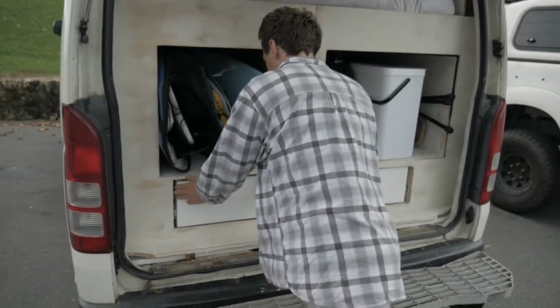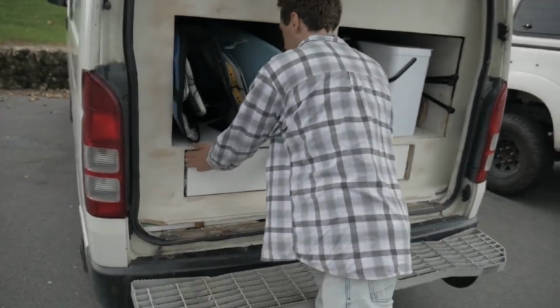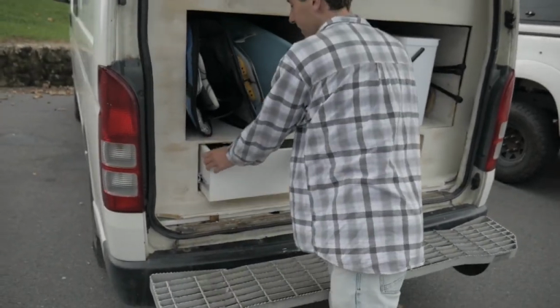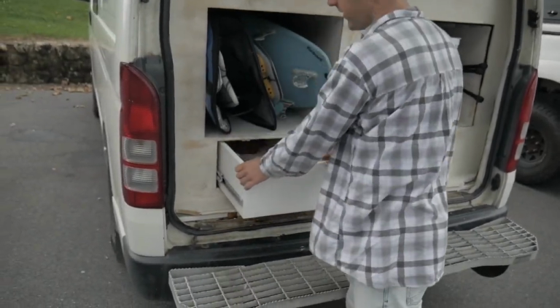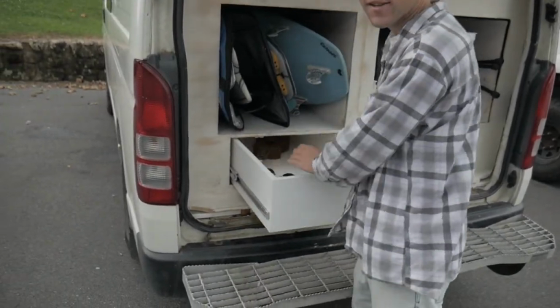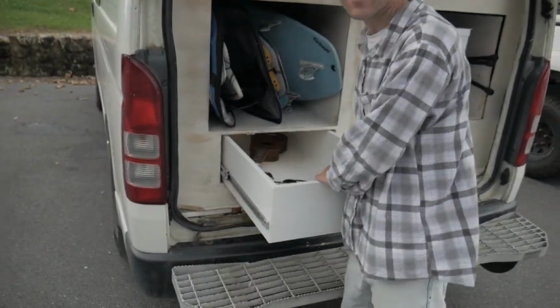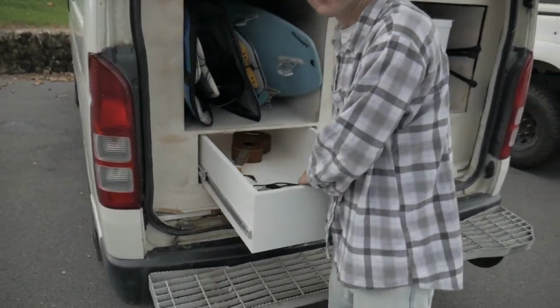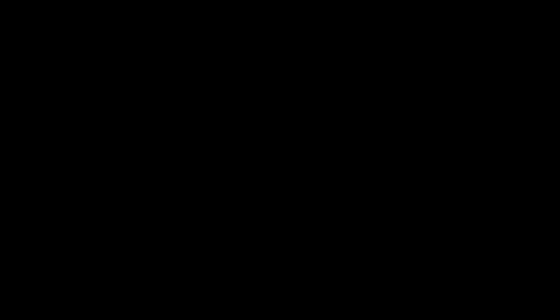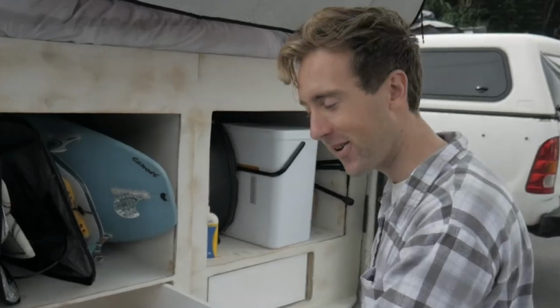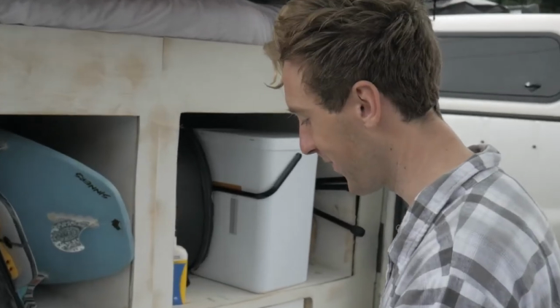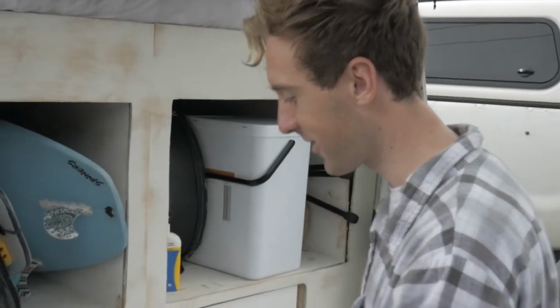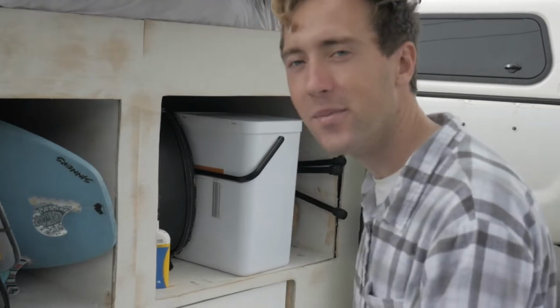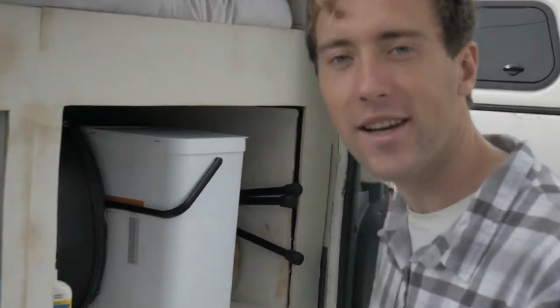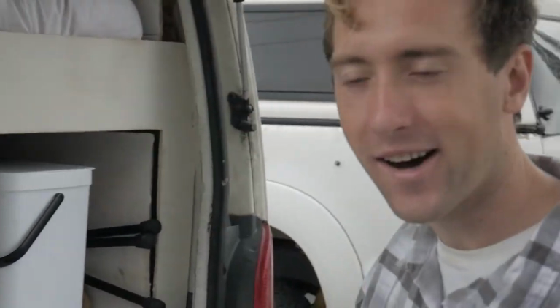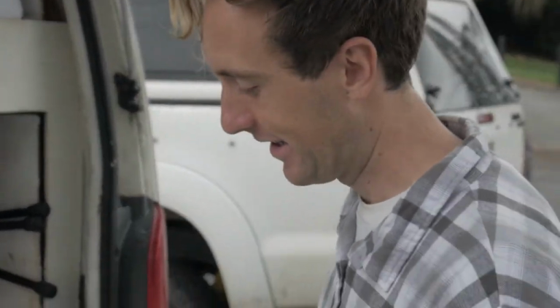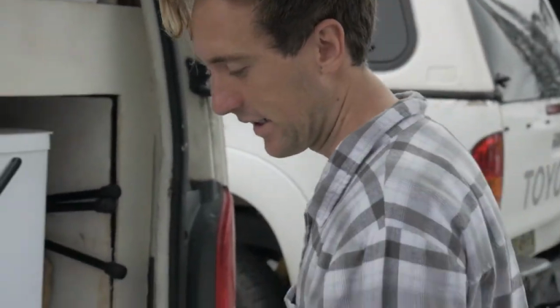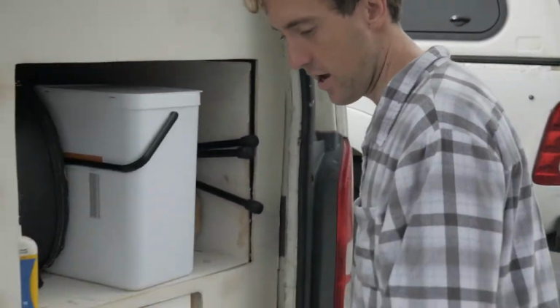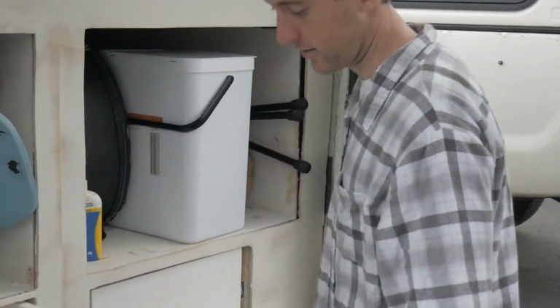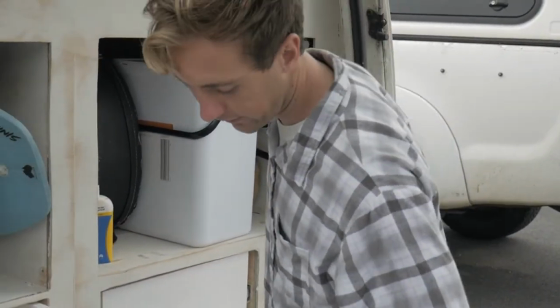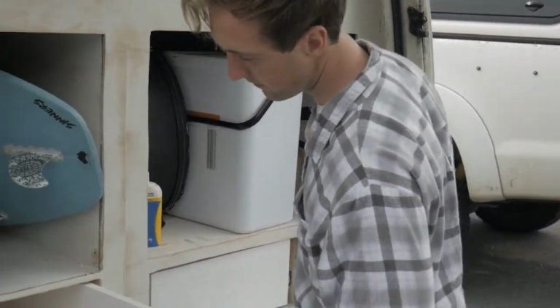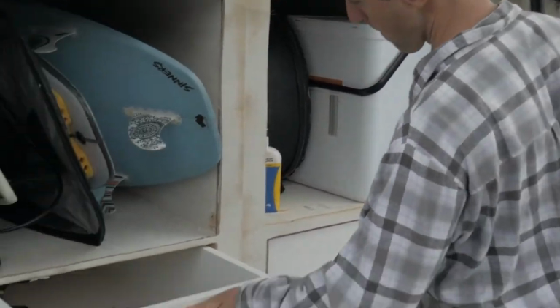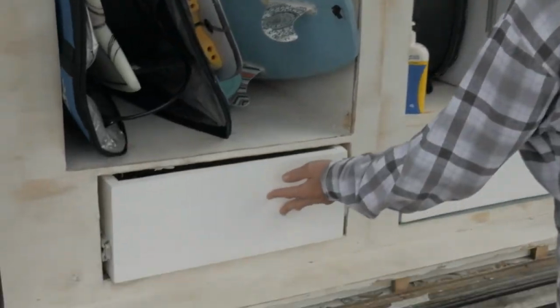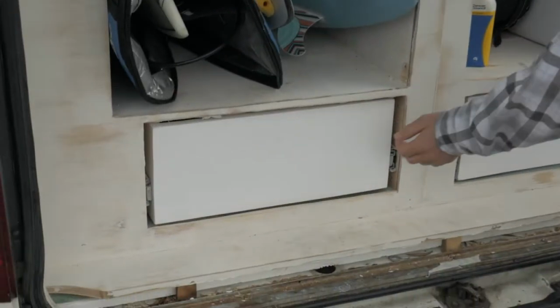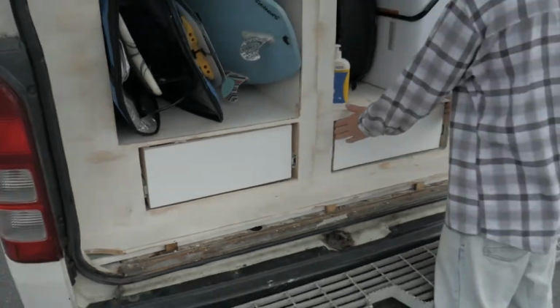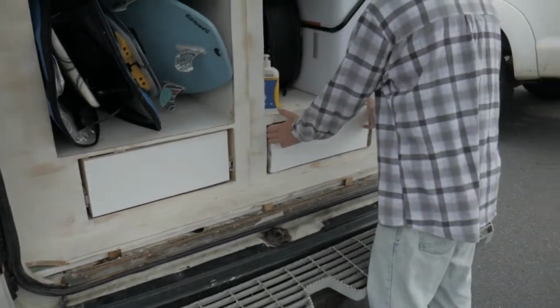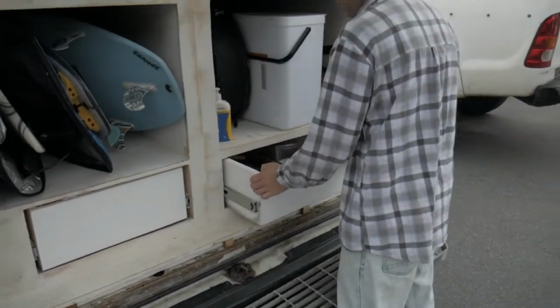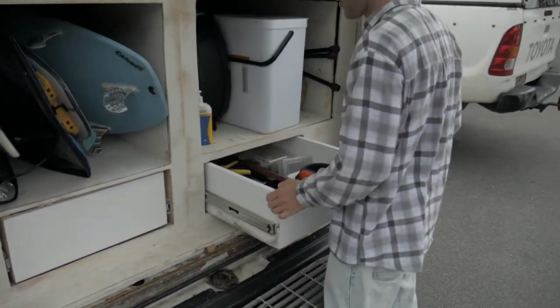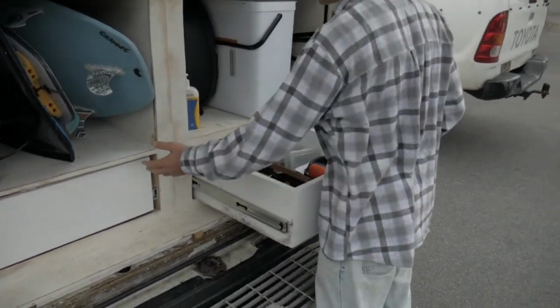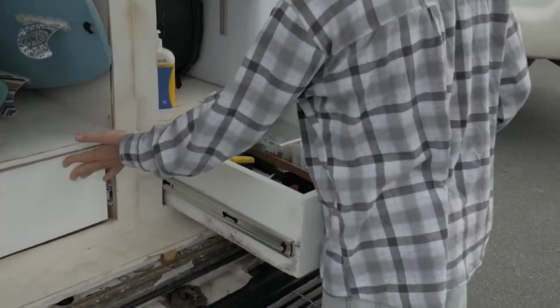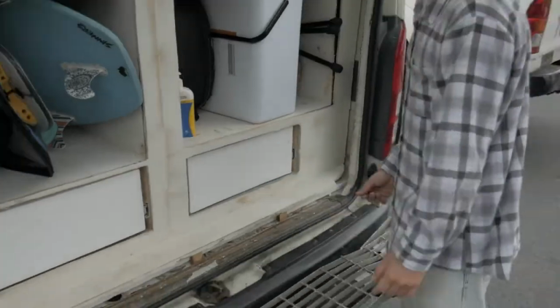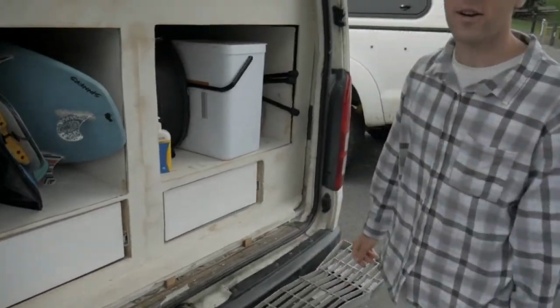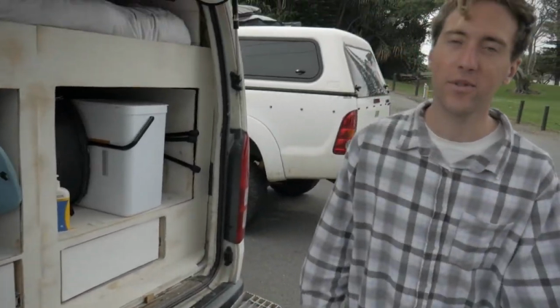I've got these drawers here — for storing music equipment and some work stuff just here as well. Let's go around to the front.